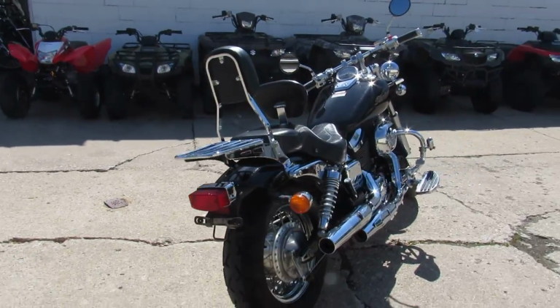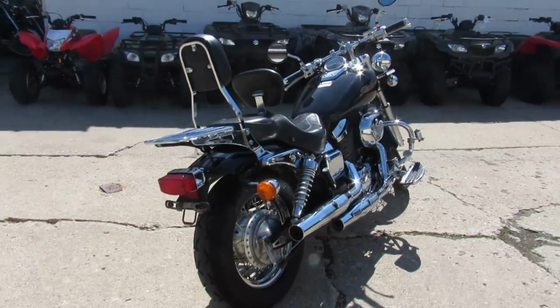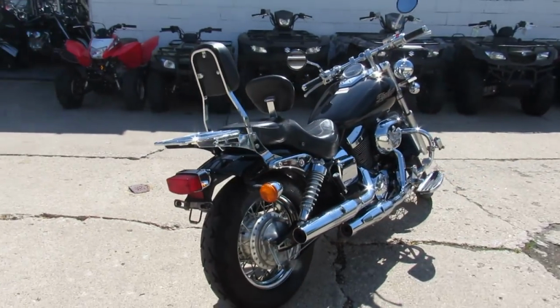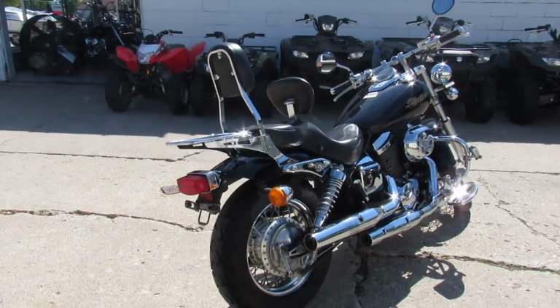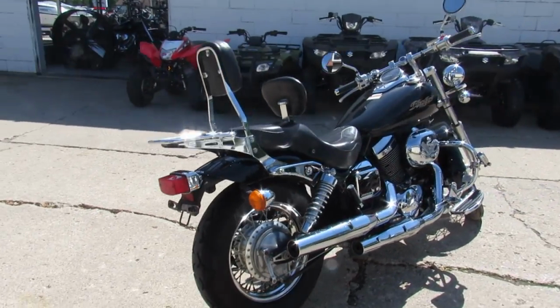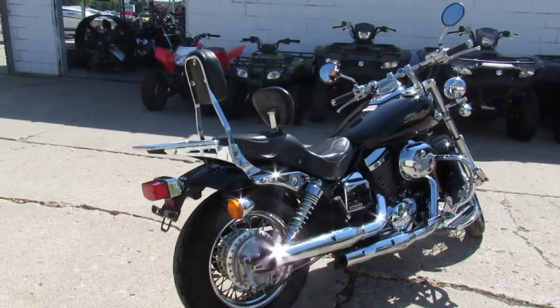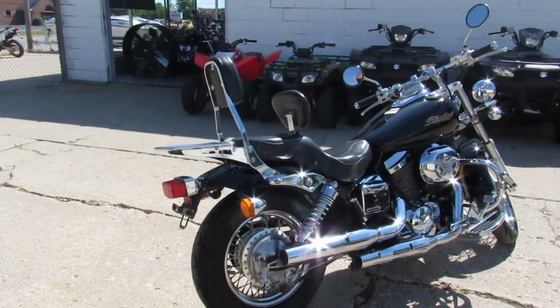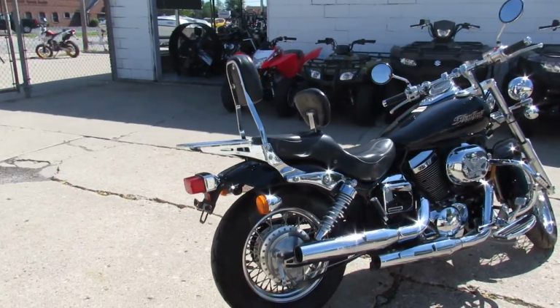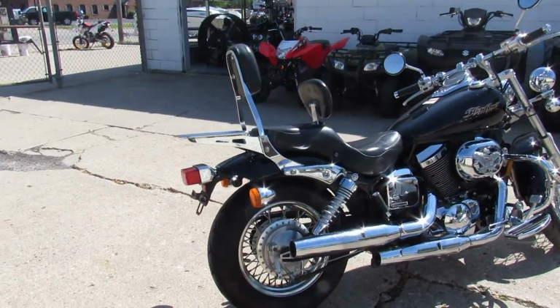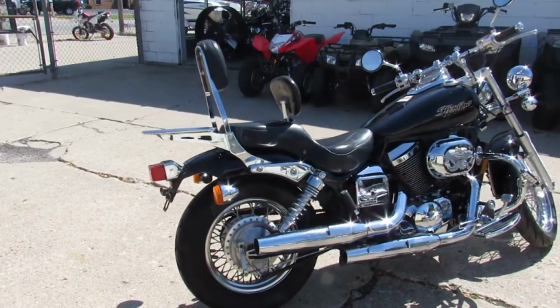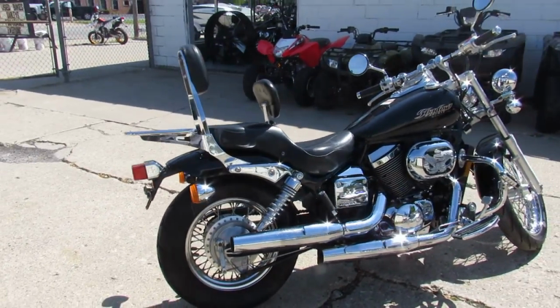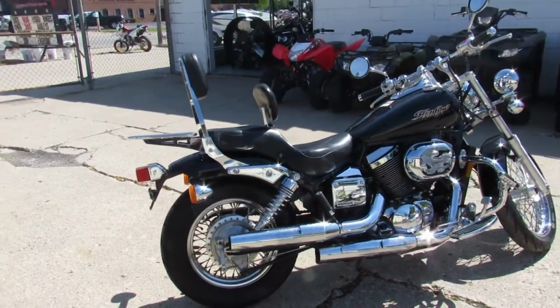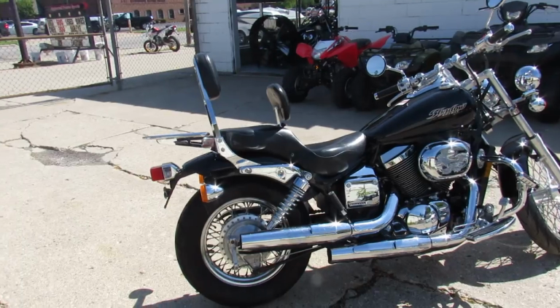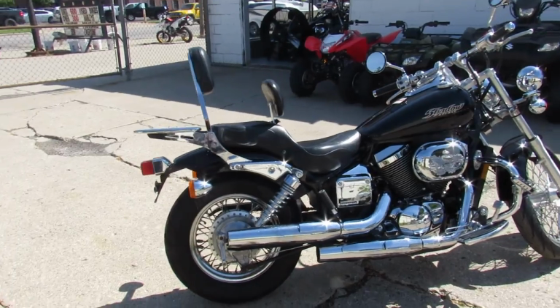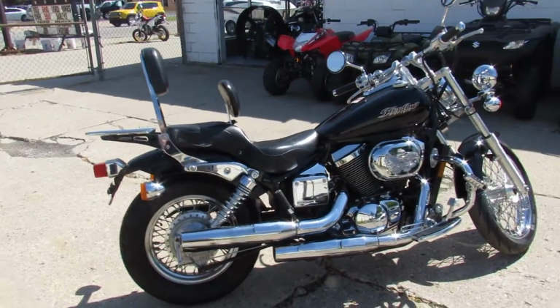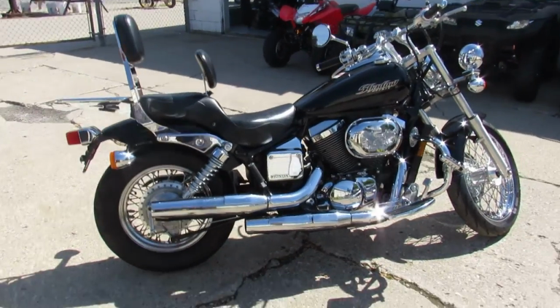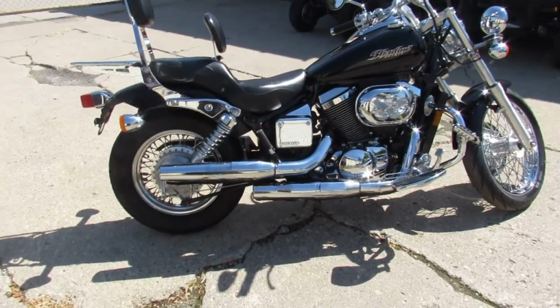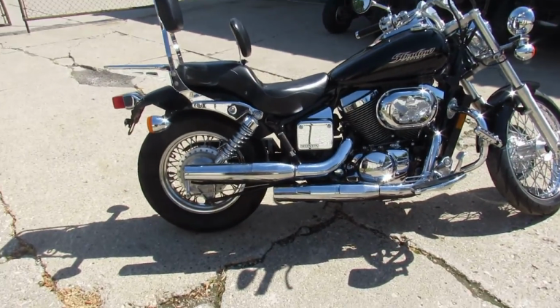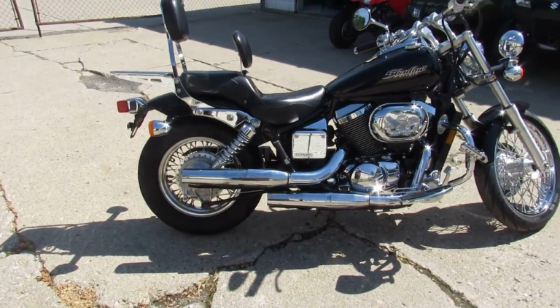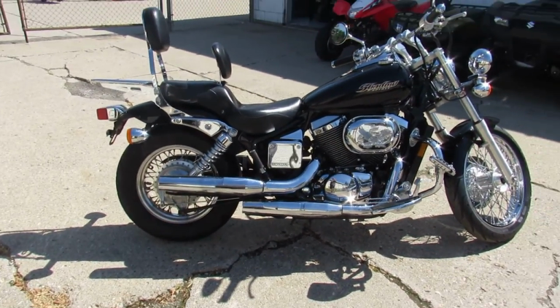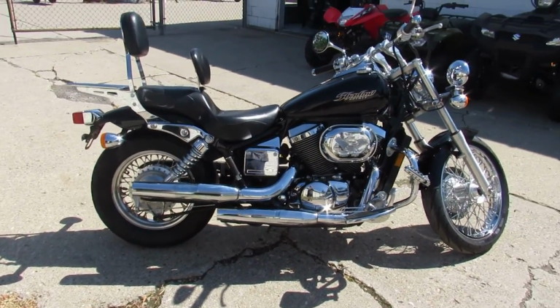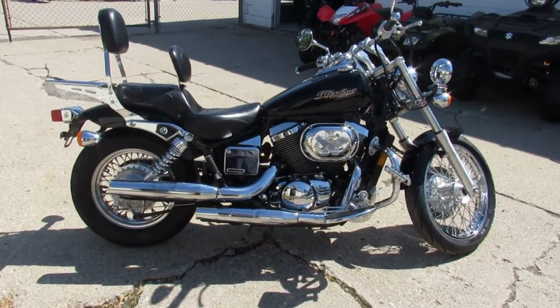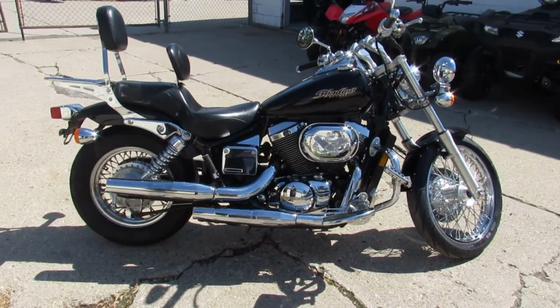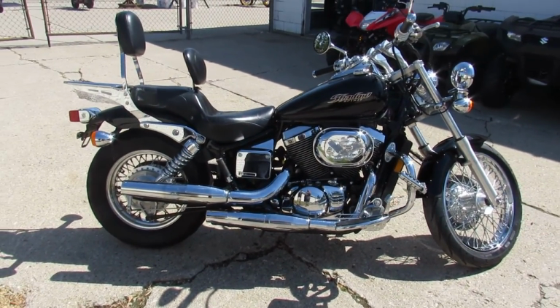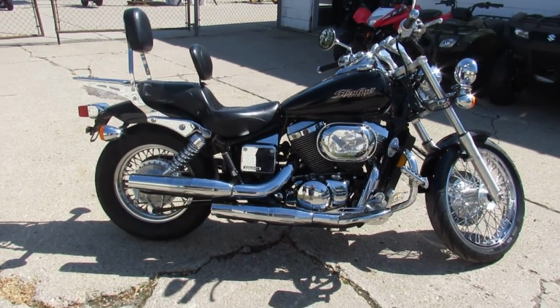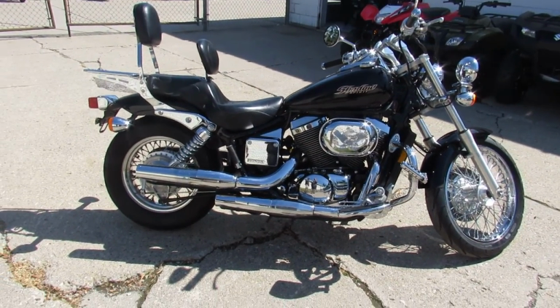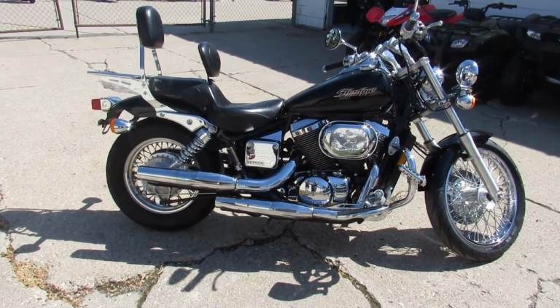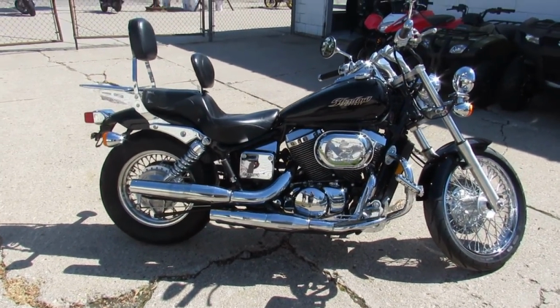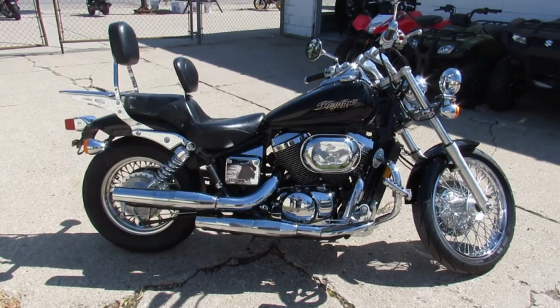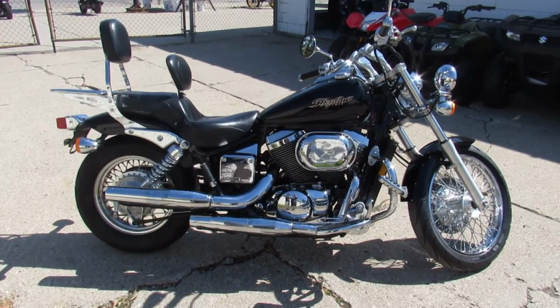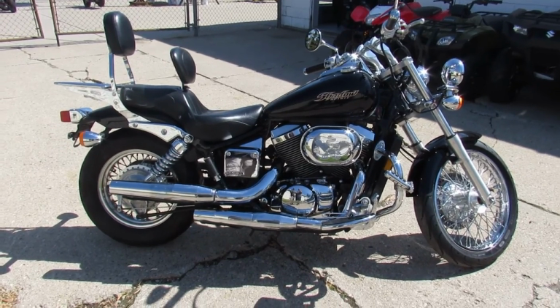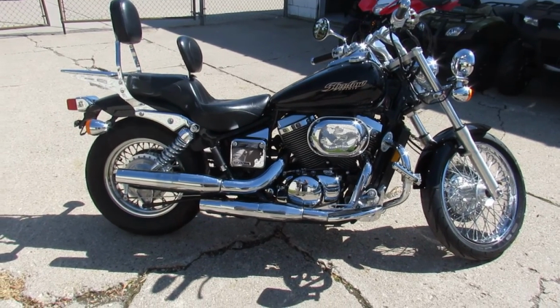I see chrome laced wheels on this thing. It's got floorboards, engine guards, highway pegs, tons of chrome. You guys can't go wrong — great bike for $24.99.